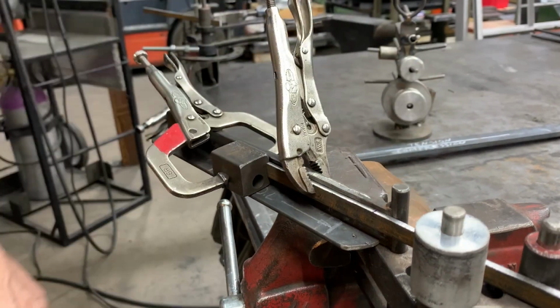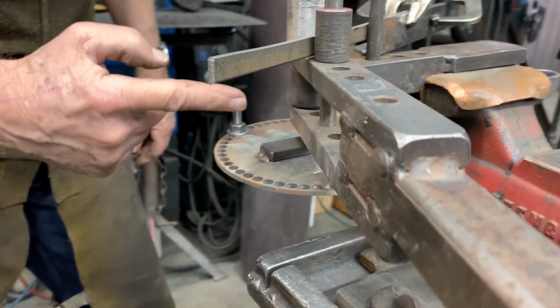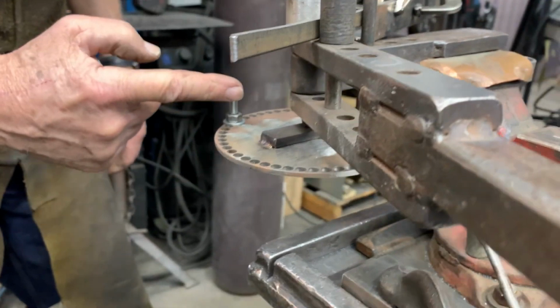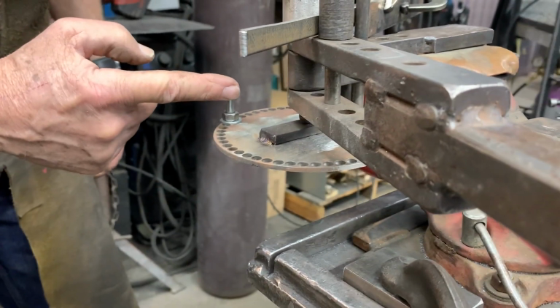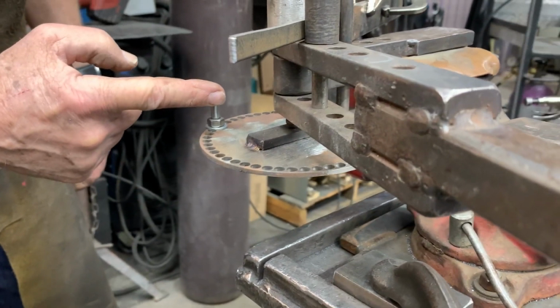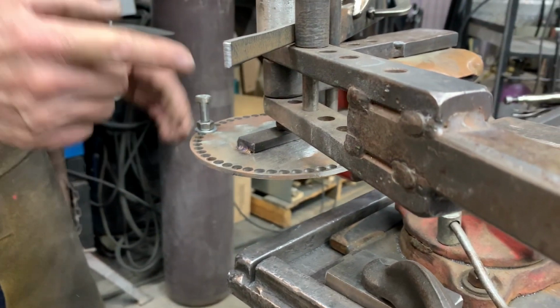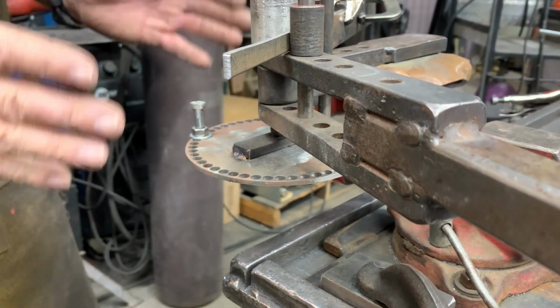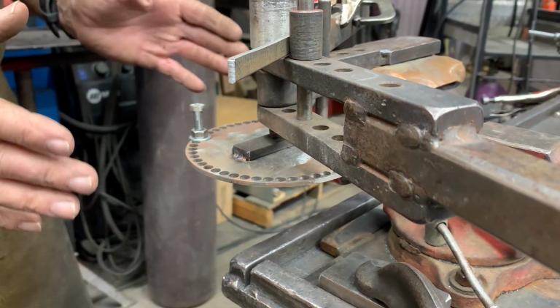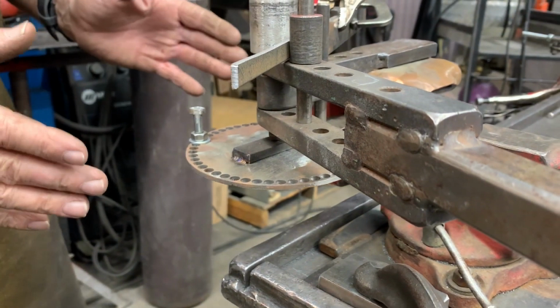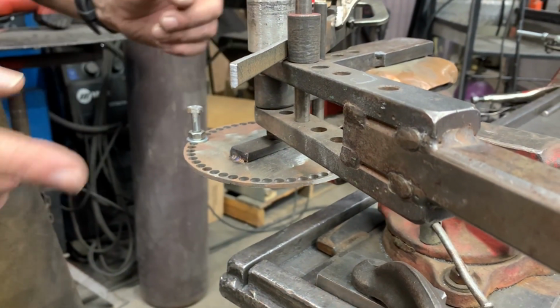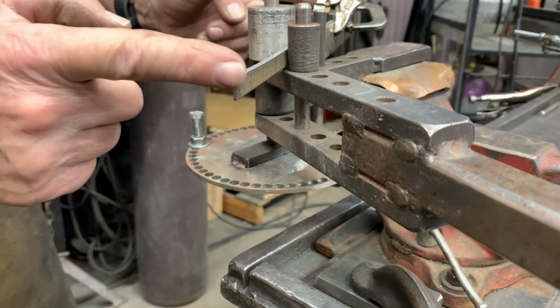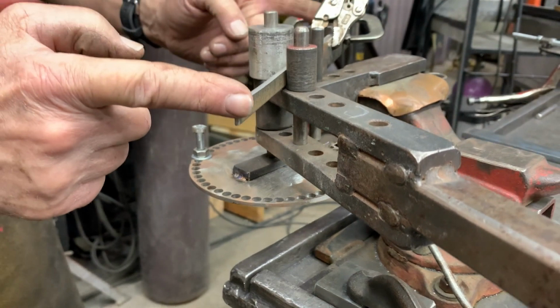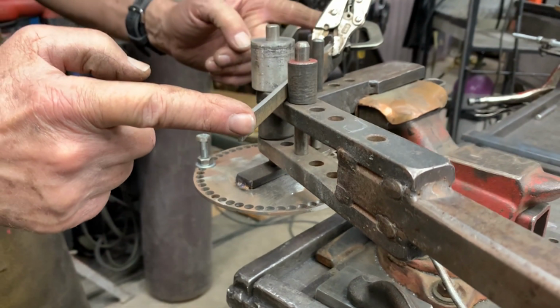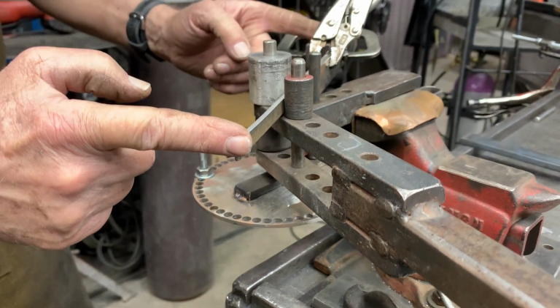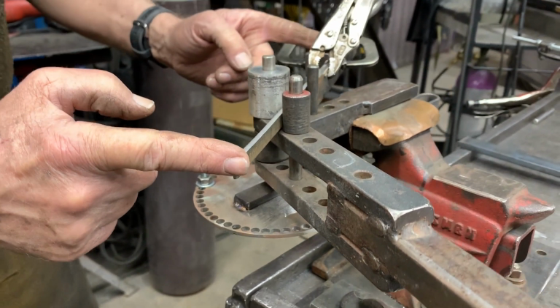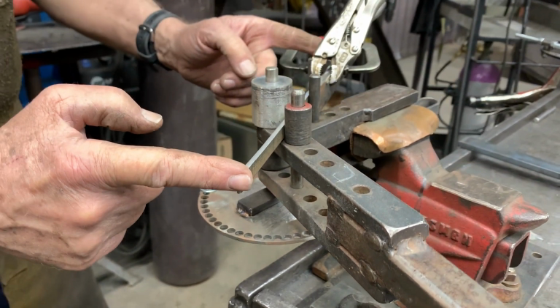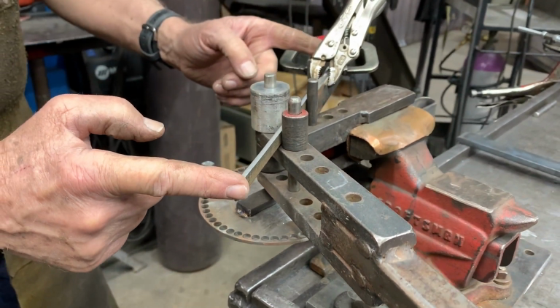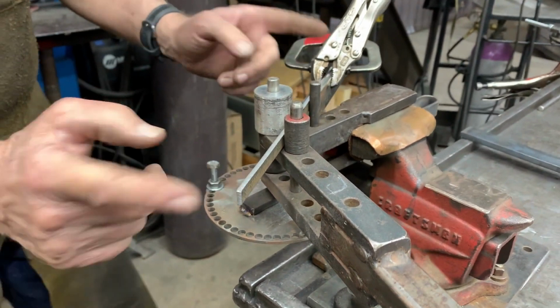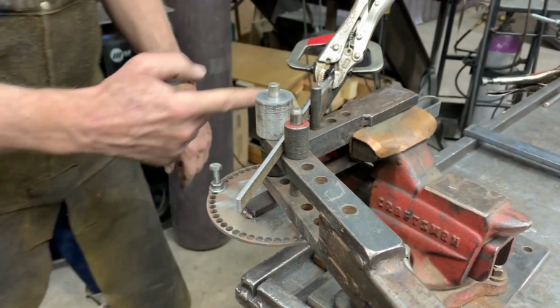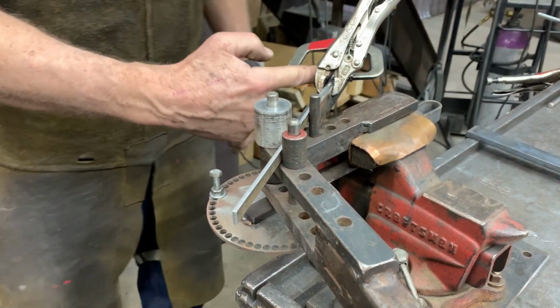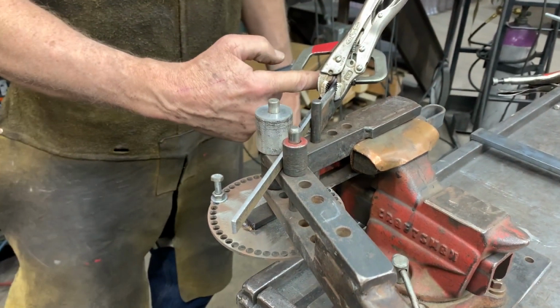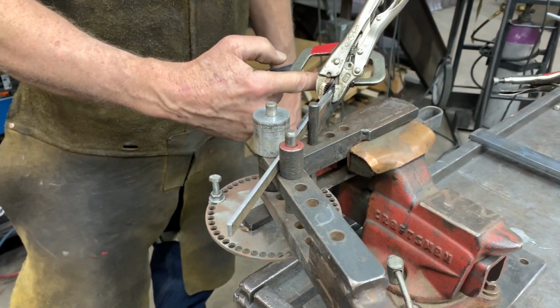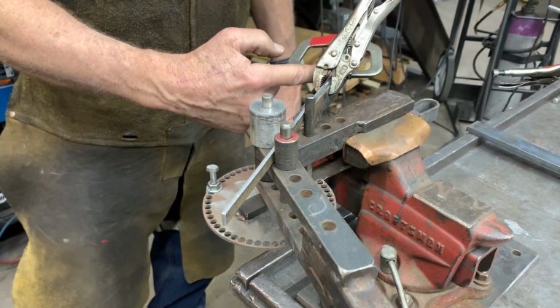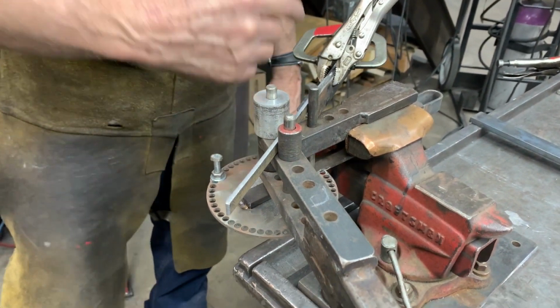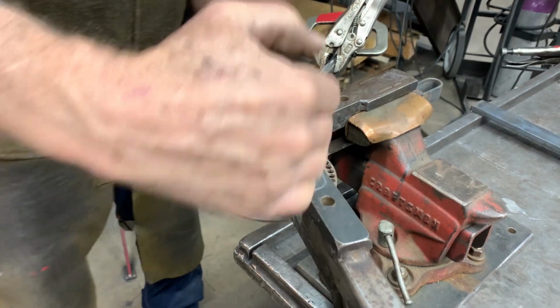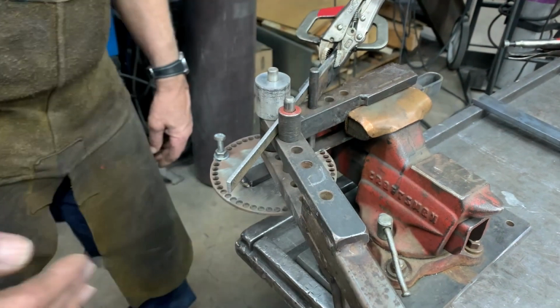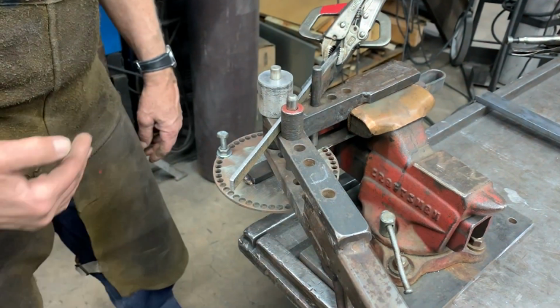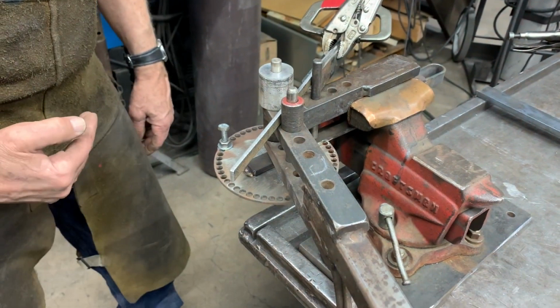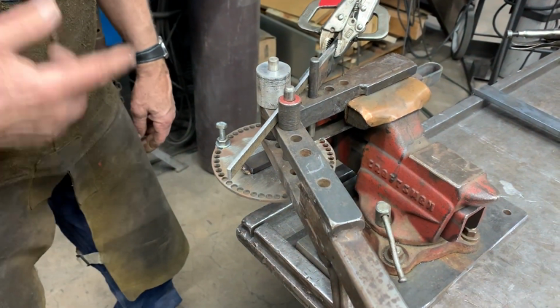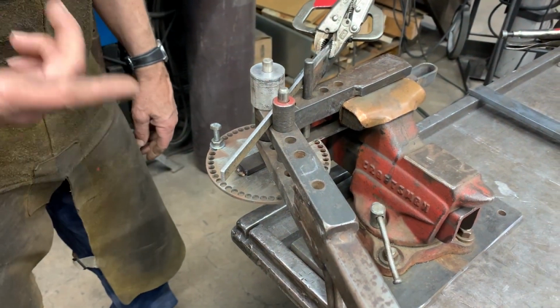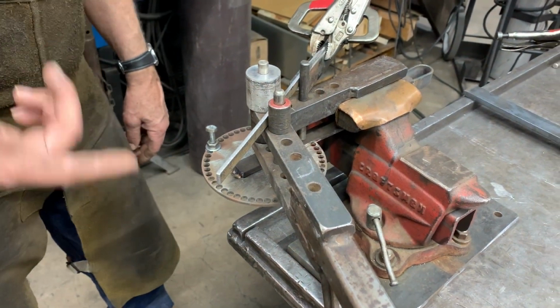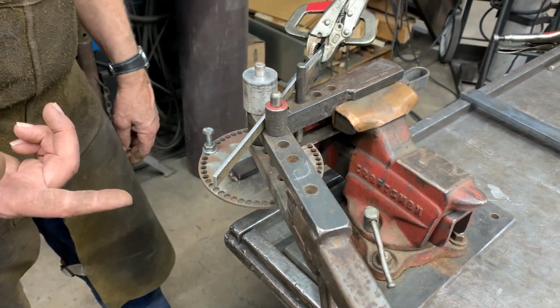So I've made a stop. For accurate bending, you have to control the length of the cut, the set up to the stop, and the degree of bend. Now again, this is compression bending.